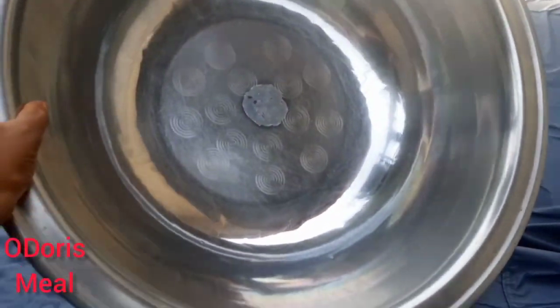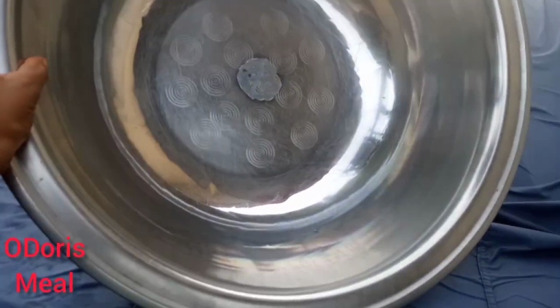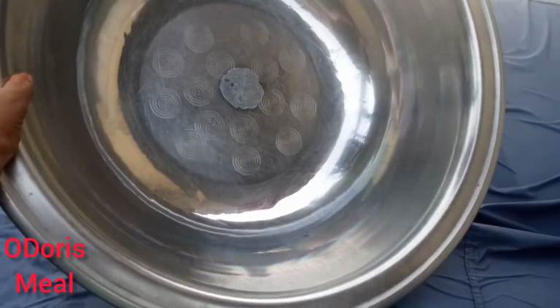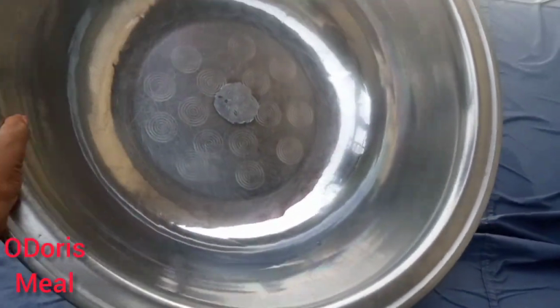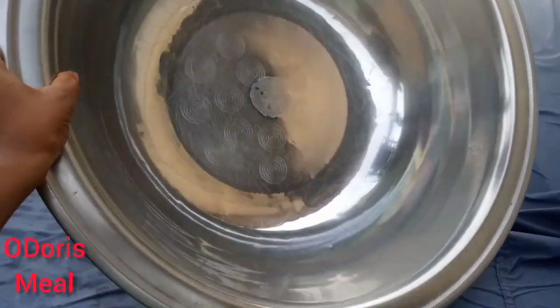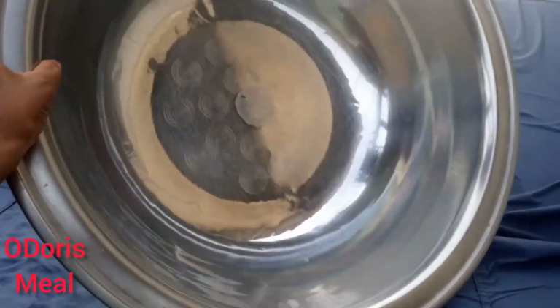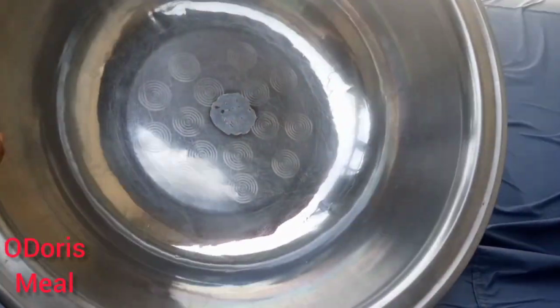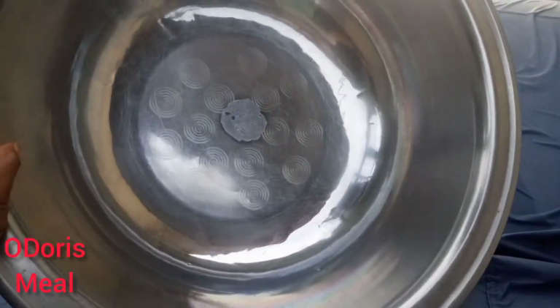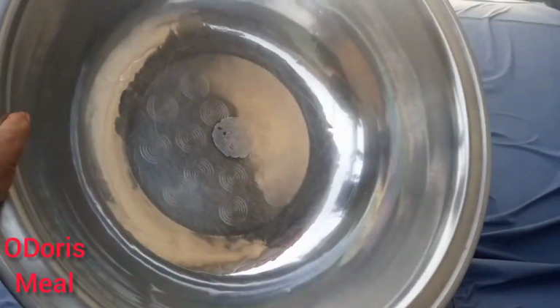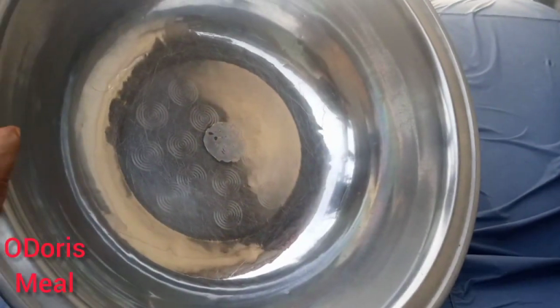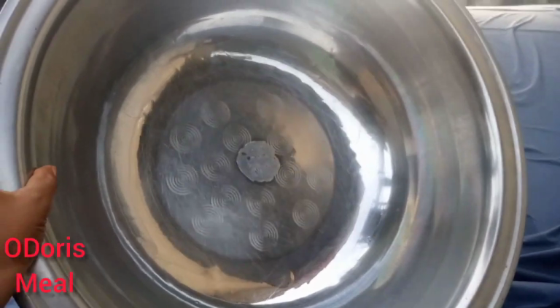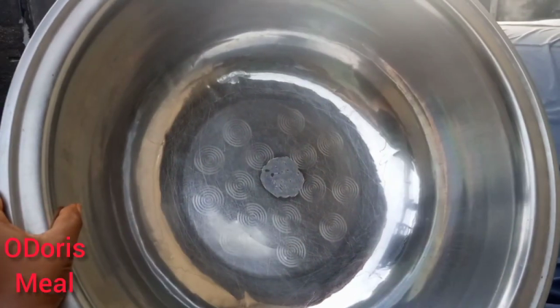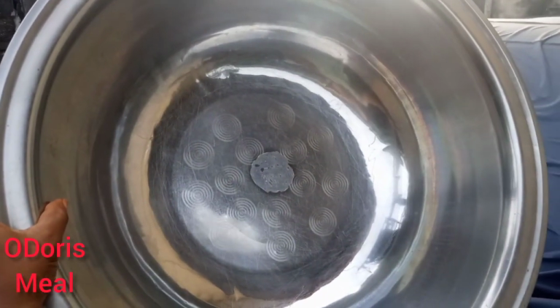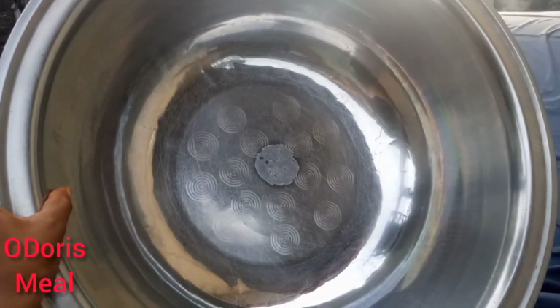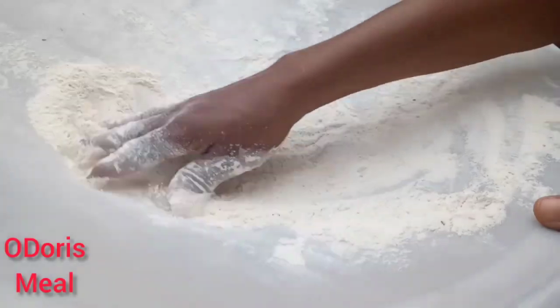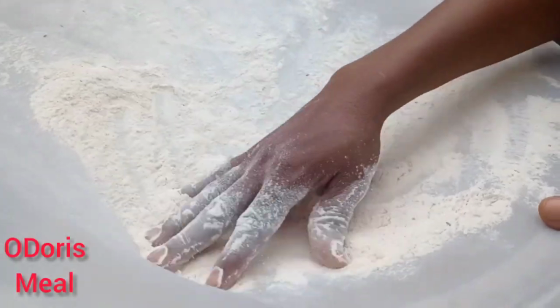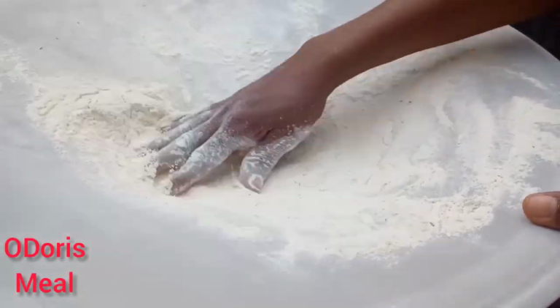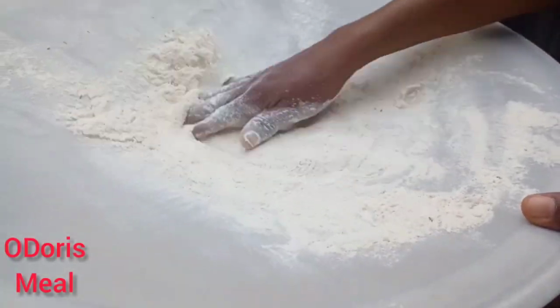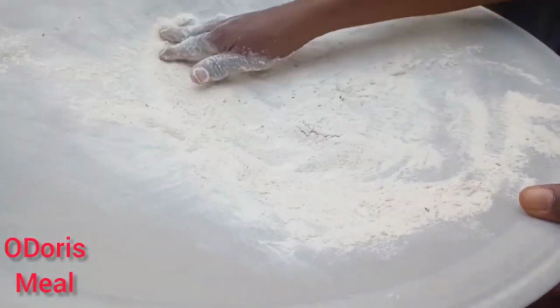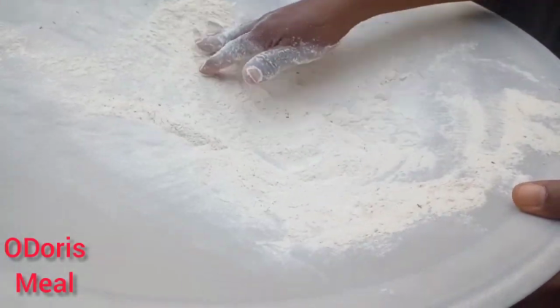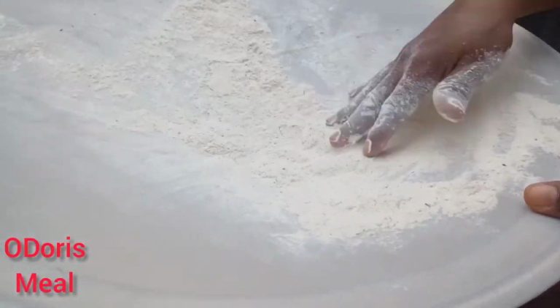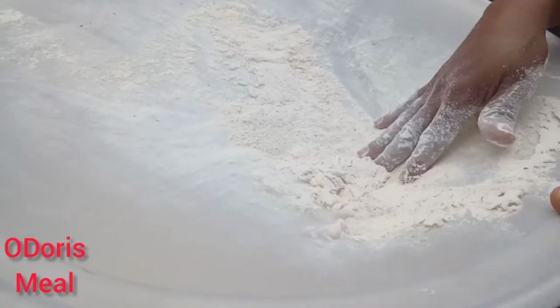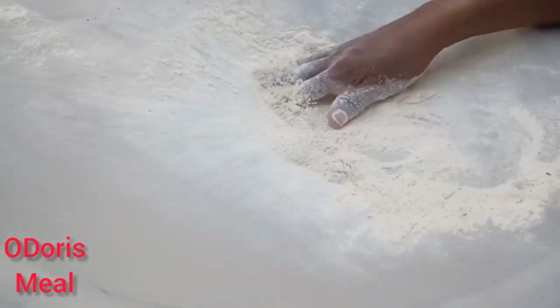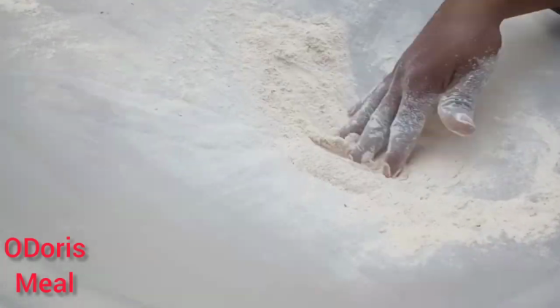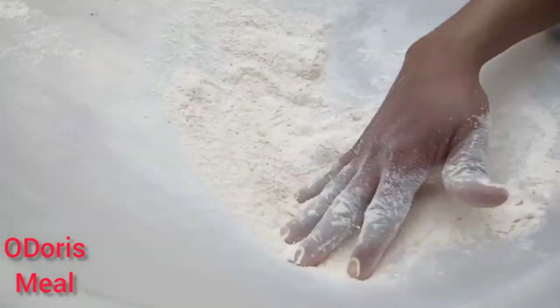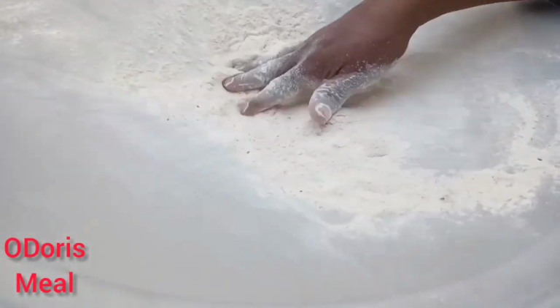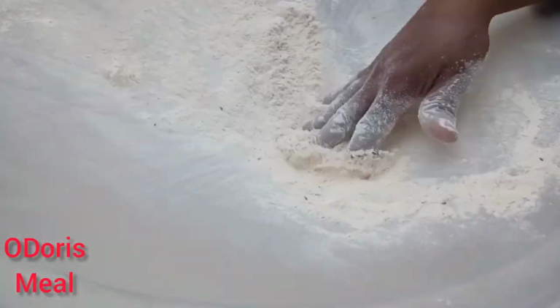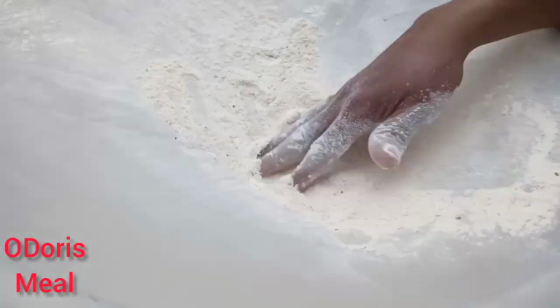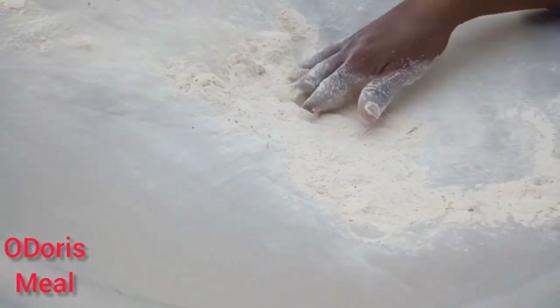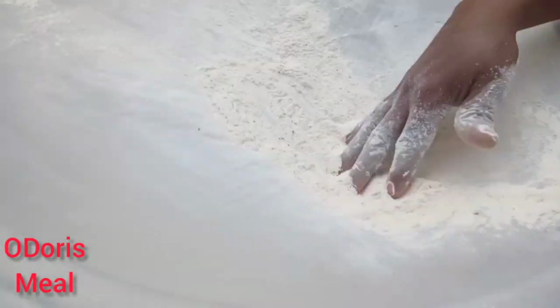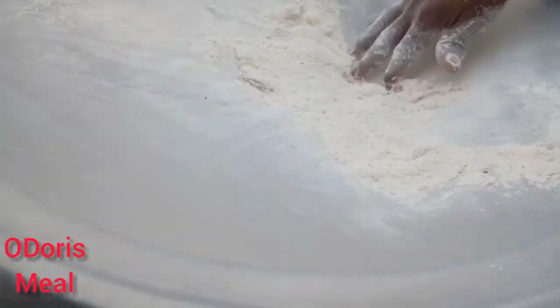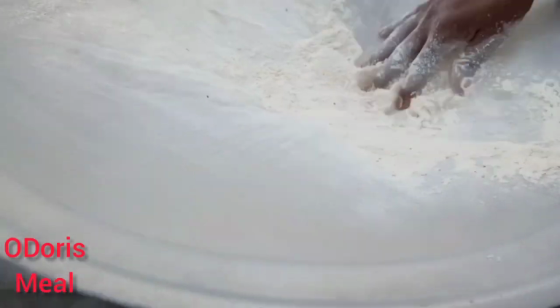You will get everything totally cleaned. Then you need a bowl. I'm using this large bowl because I have a large quantity of flour that I want to sieve. So I just kind of tie it over the bowl and start sieving.